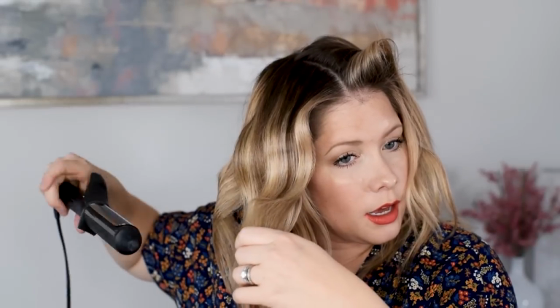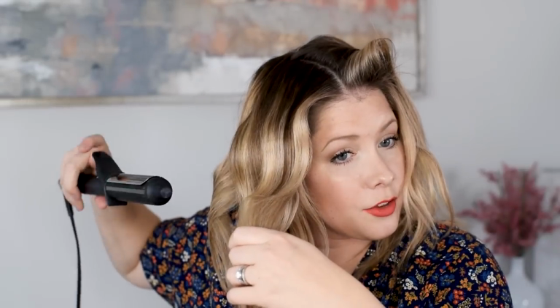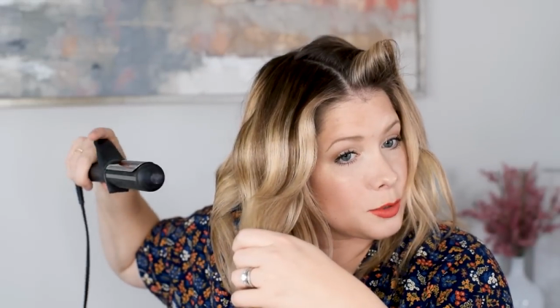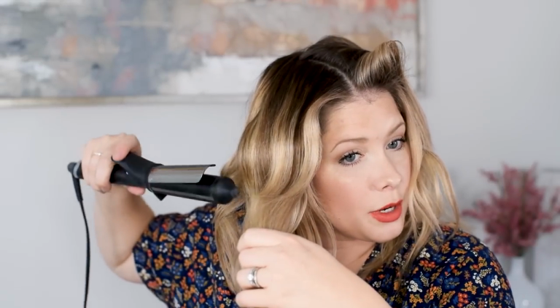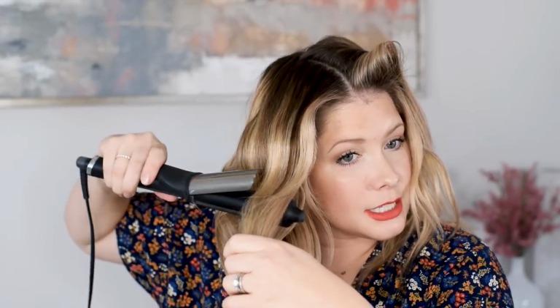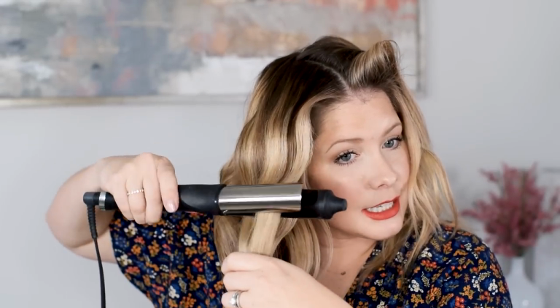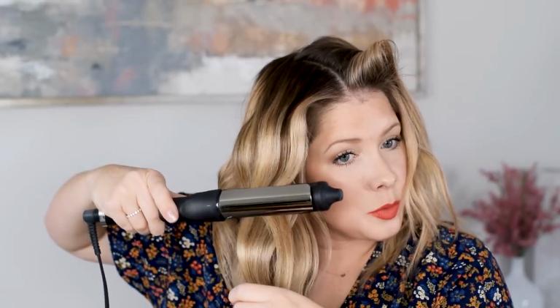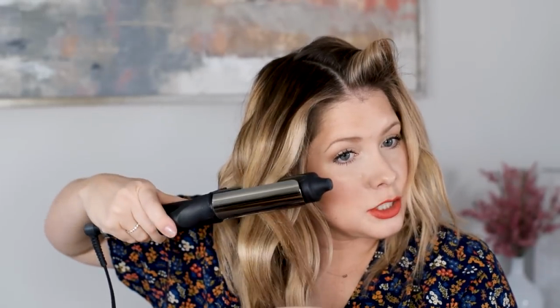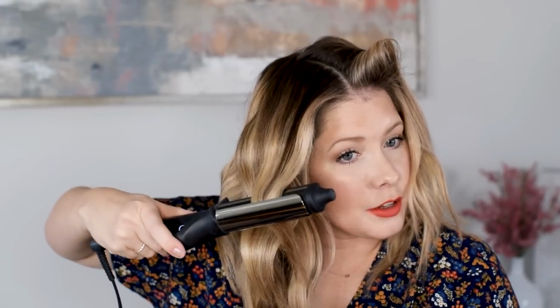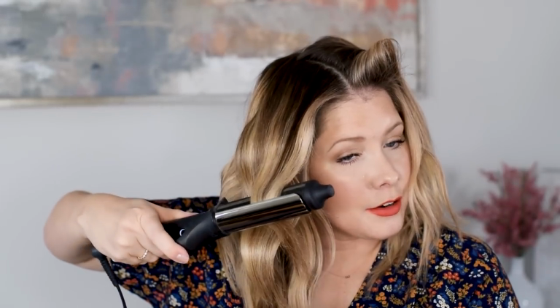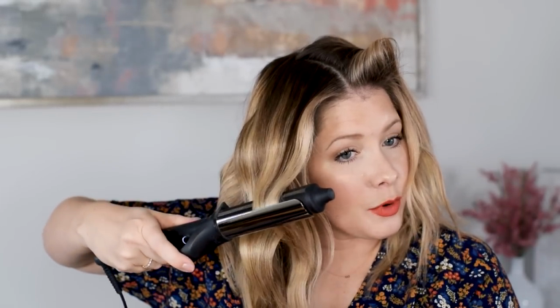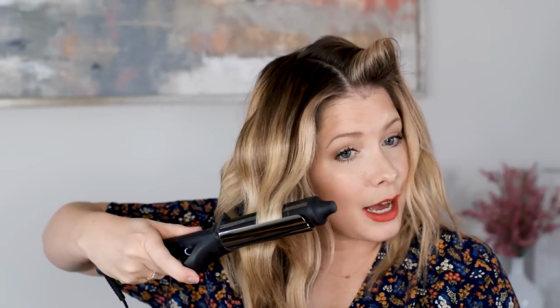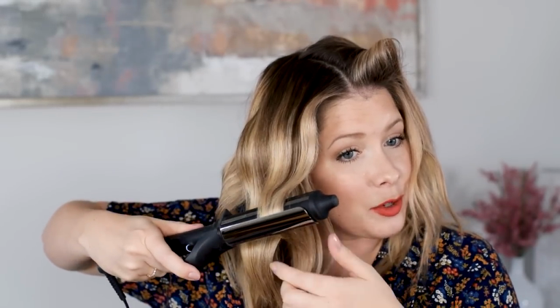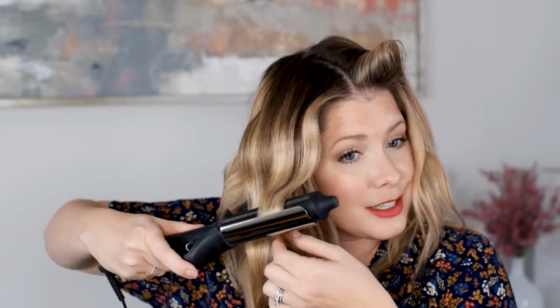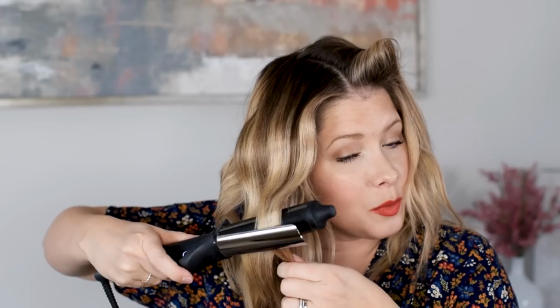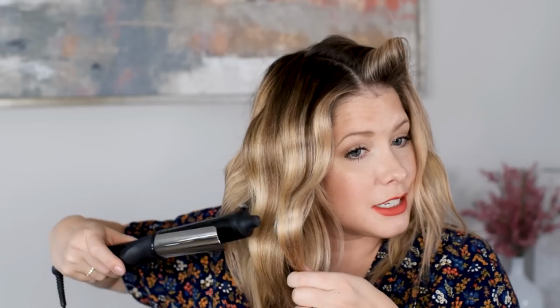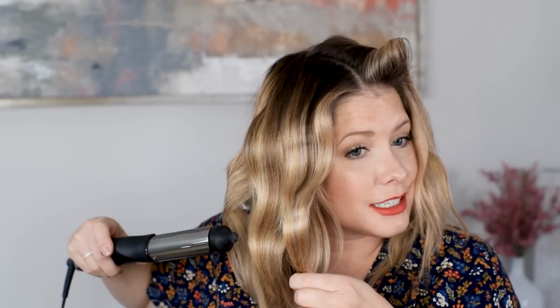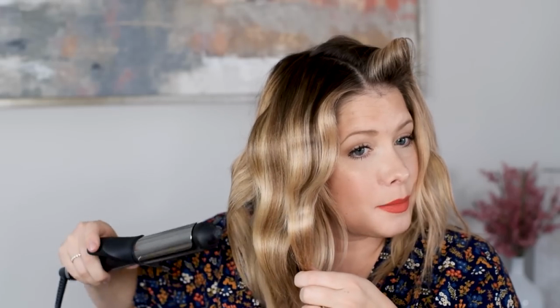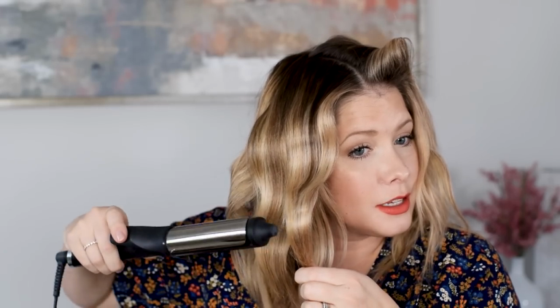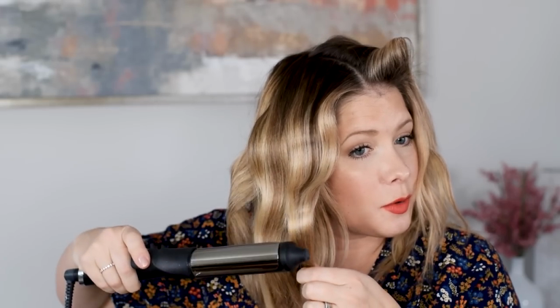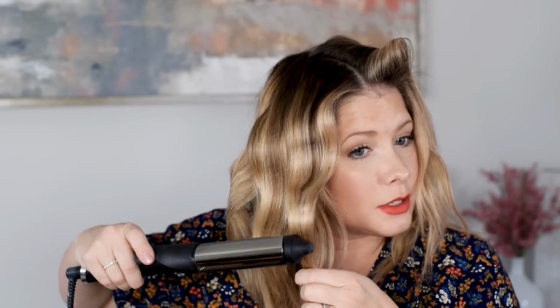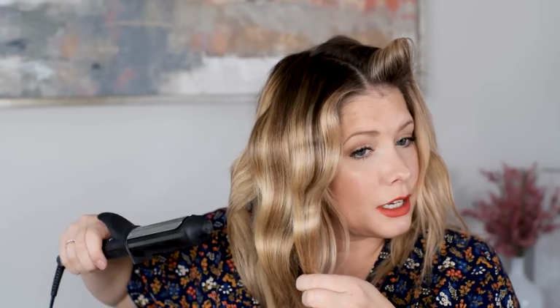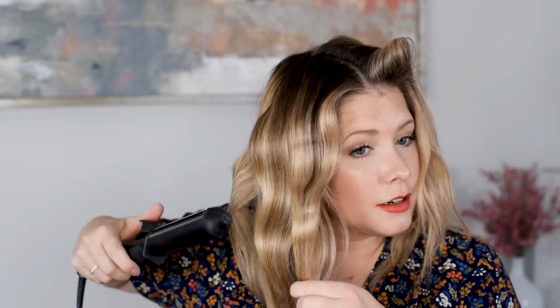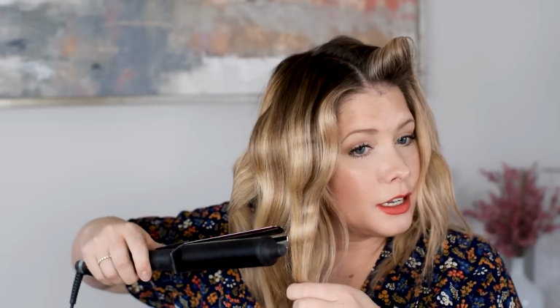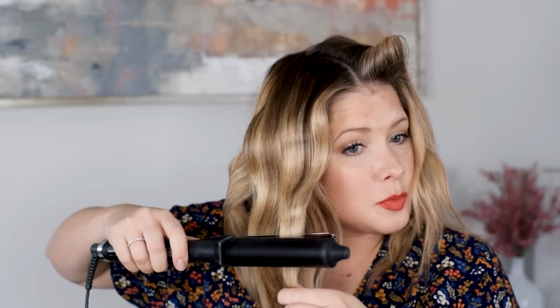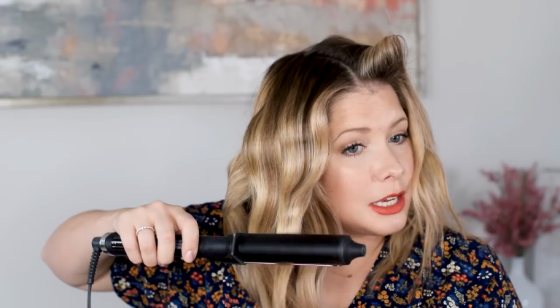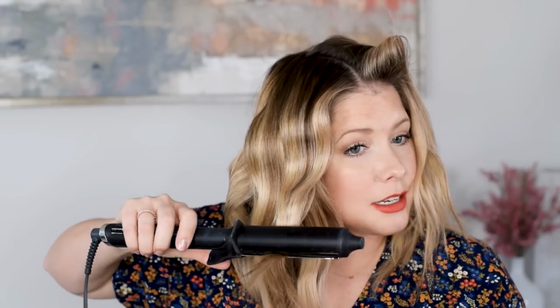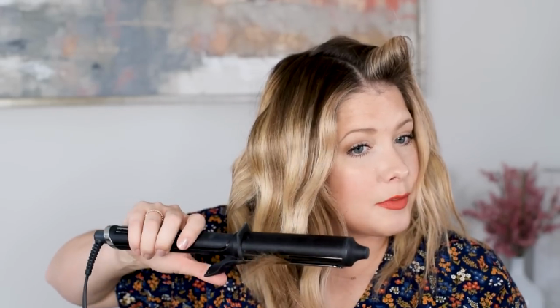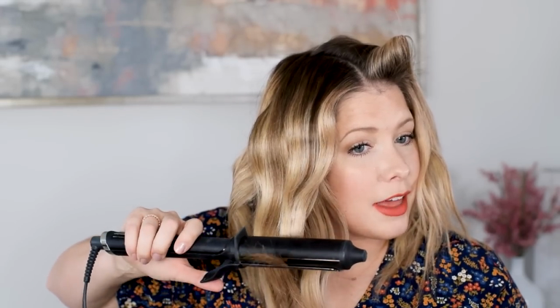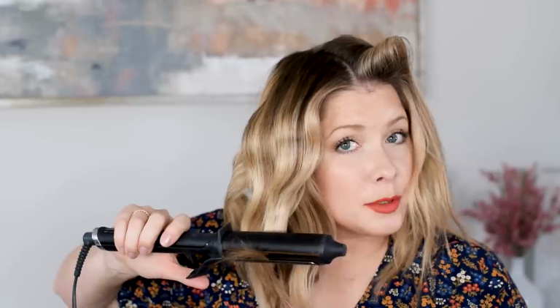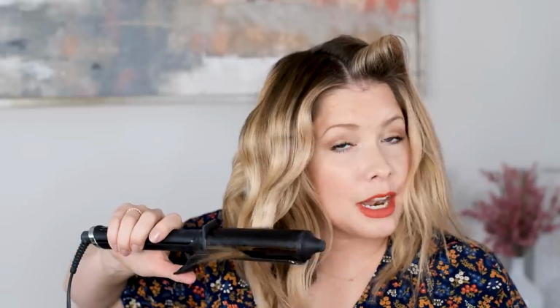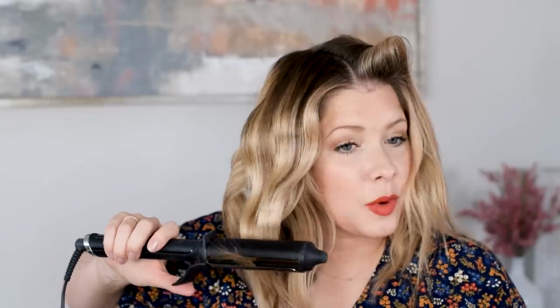Another tip to avoid creasing is to put your curling iron right on top of the crease when you move on to the next step. So if you have a crease down here, just put the heat right on top of it and that will help smooth it out as well.